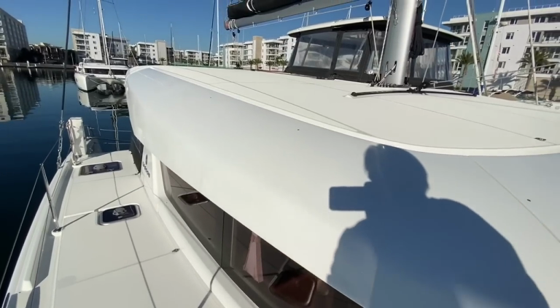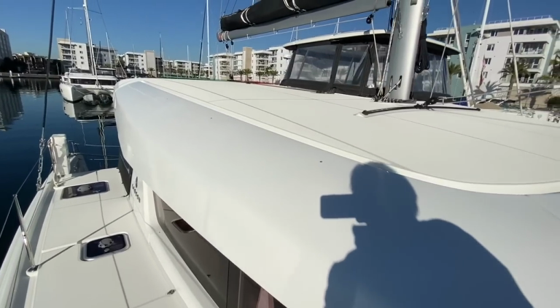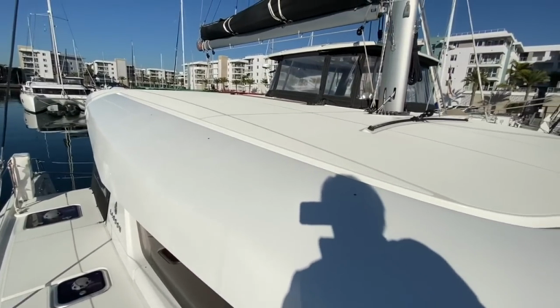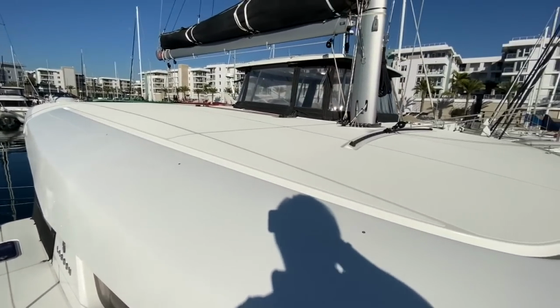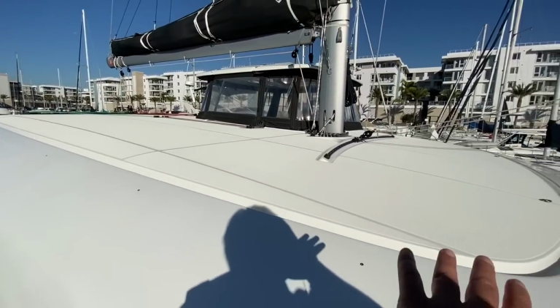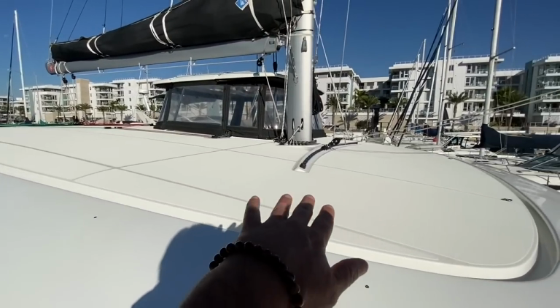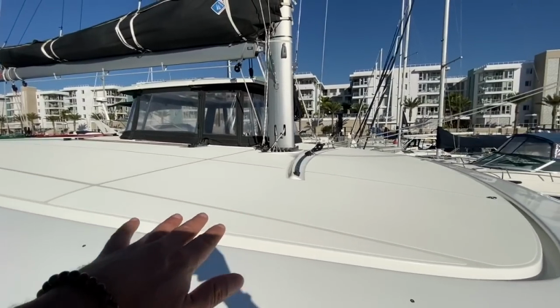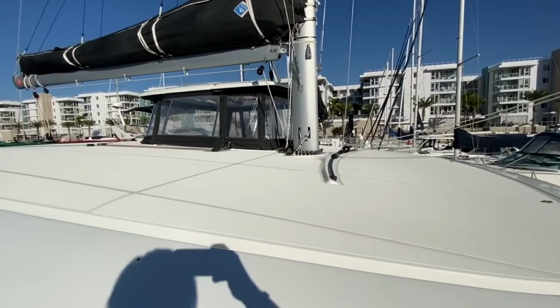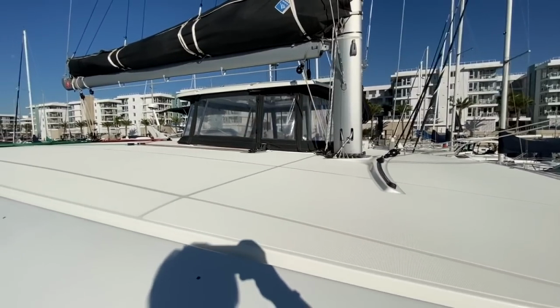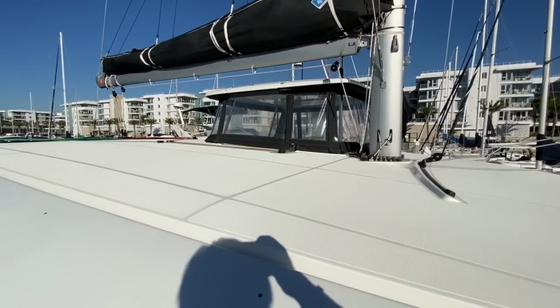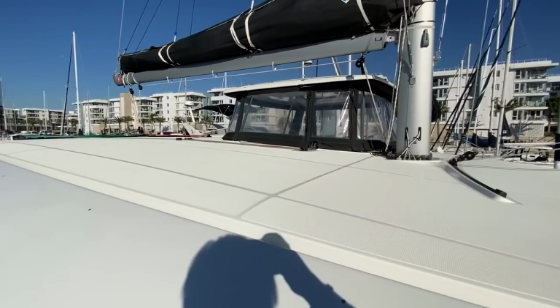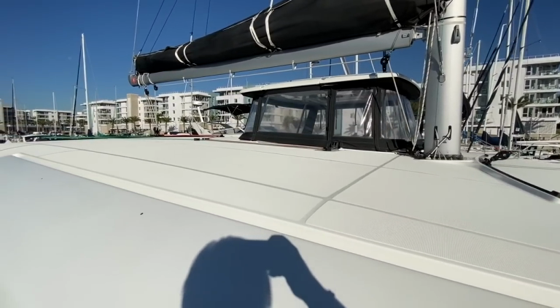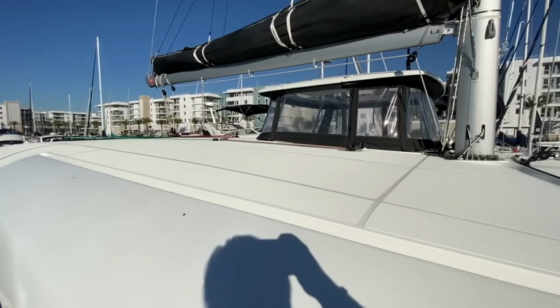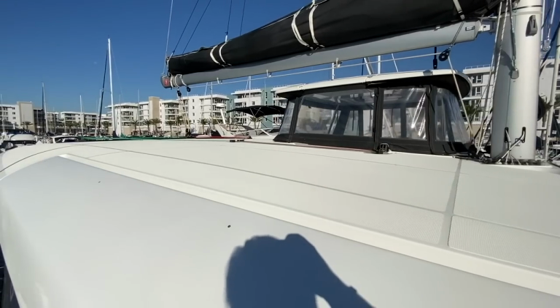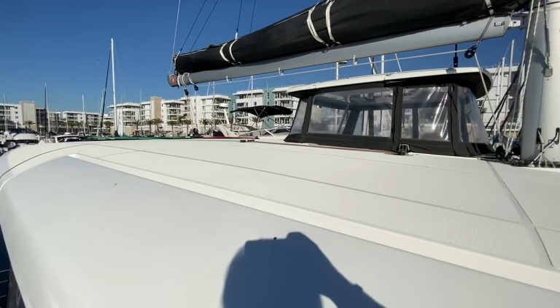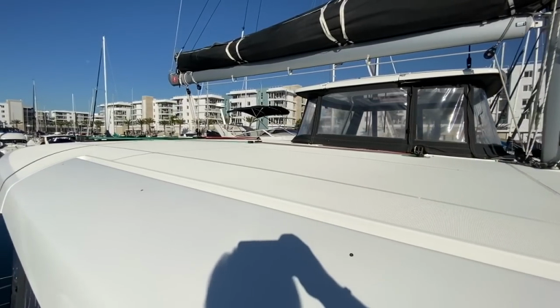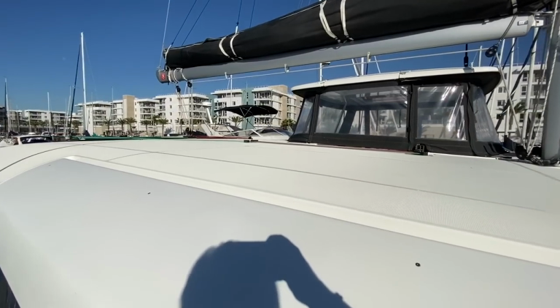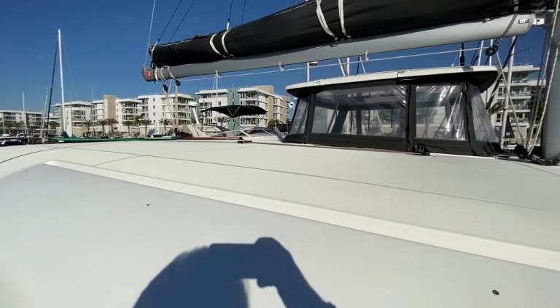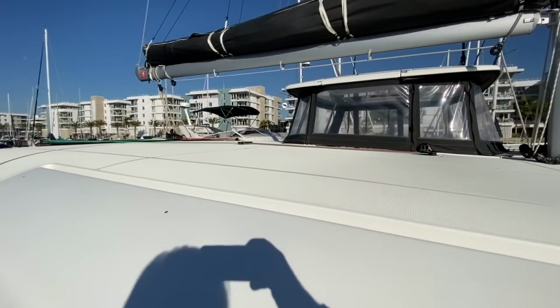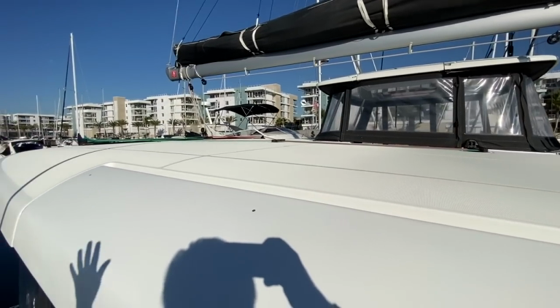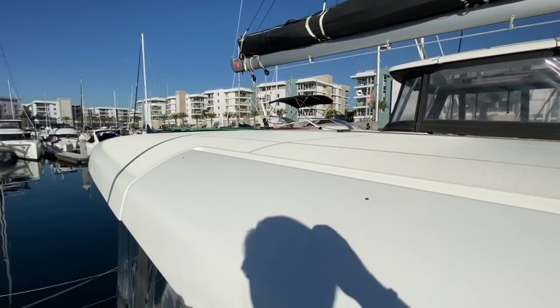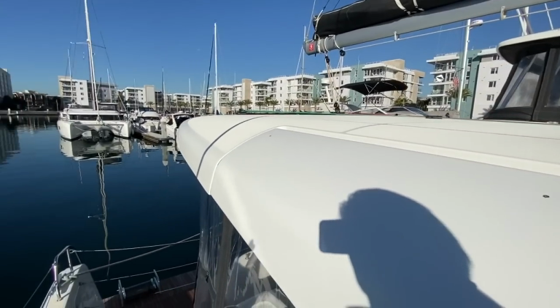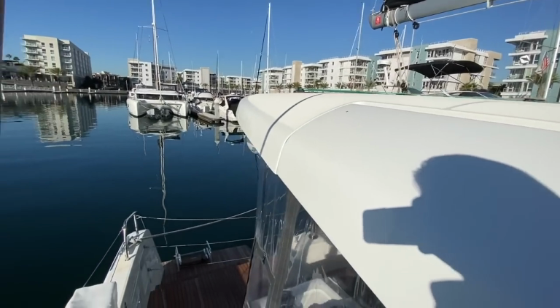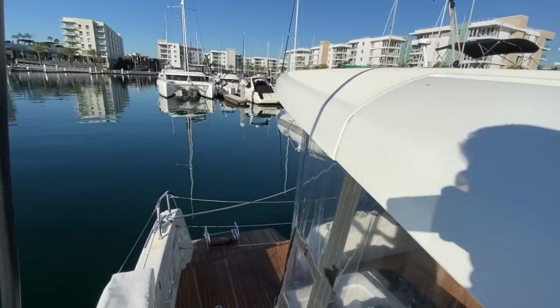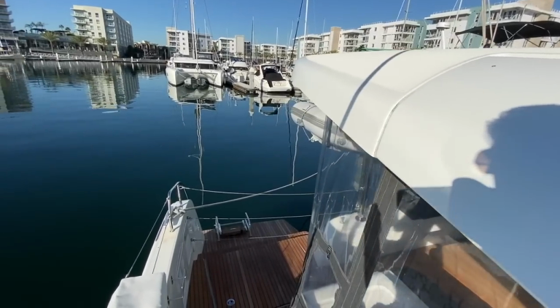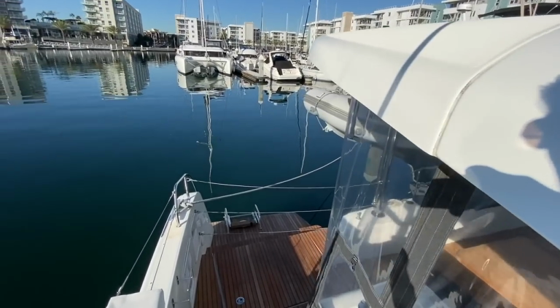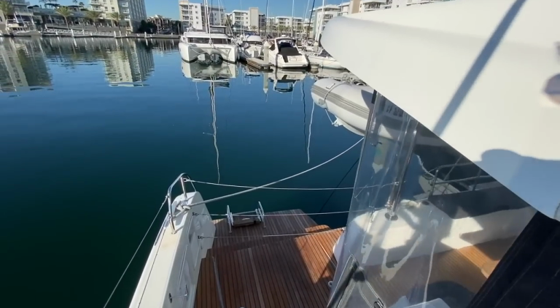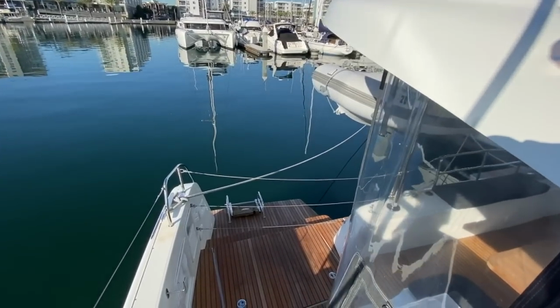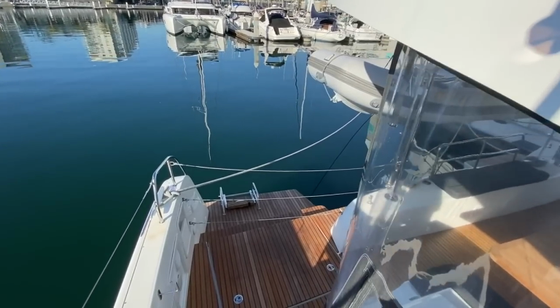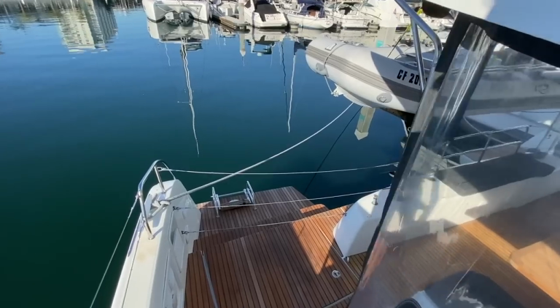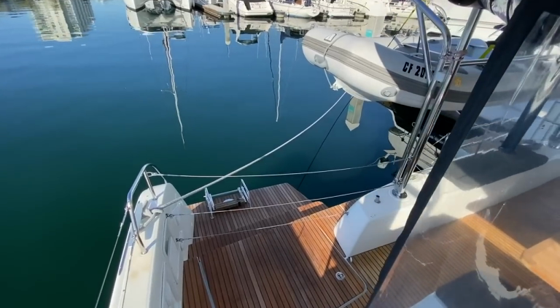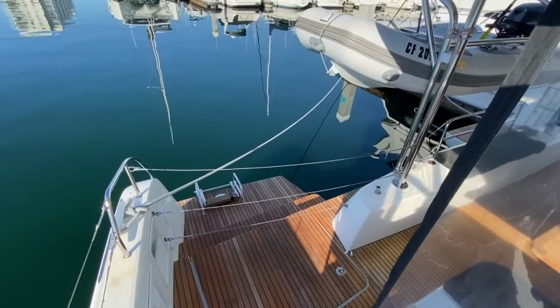Working our way back aft, you can see all of this real estate up on top. You can incorporate solar panels if so desired, but it really gives you a nice area to lounge out and truly utilize that space. If solar is something you desire, that is a great option.